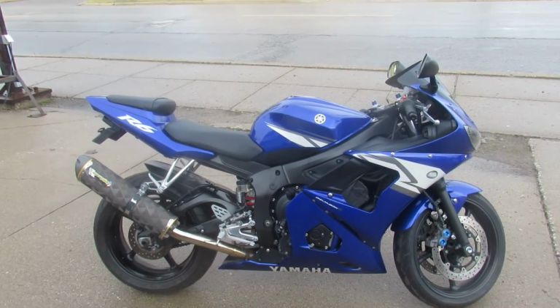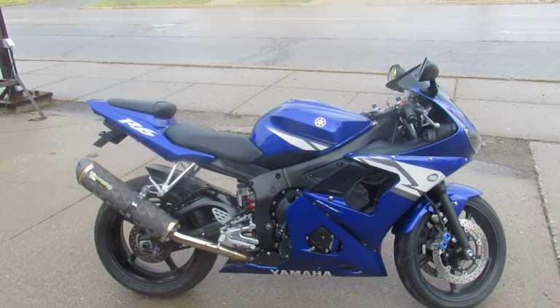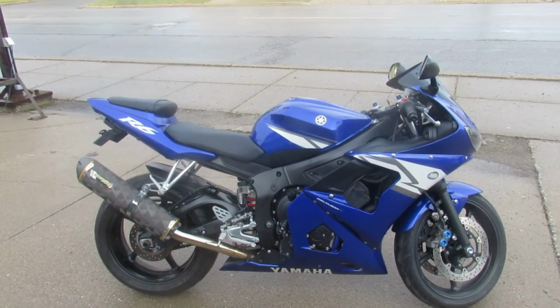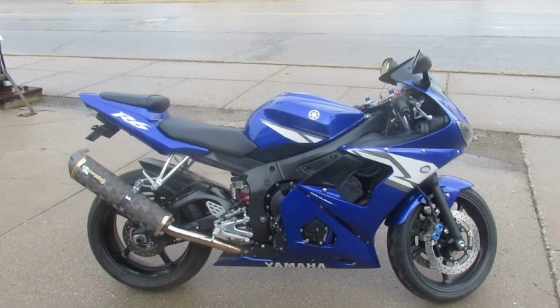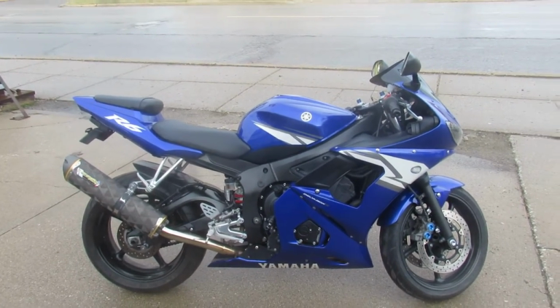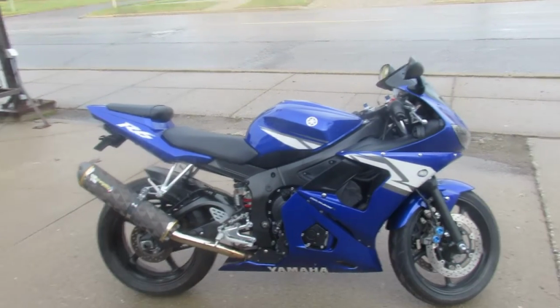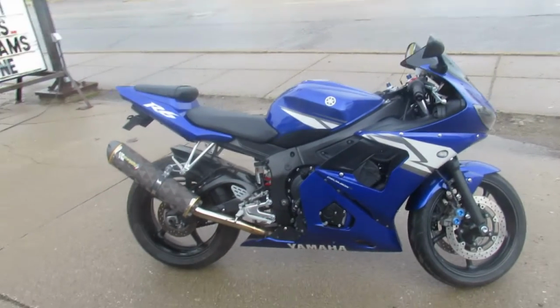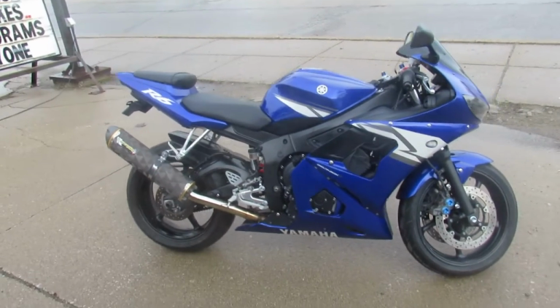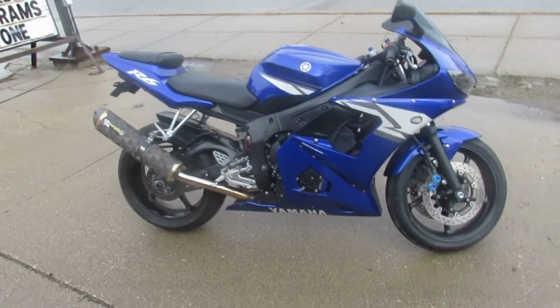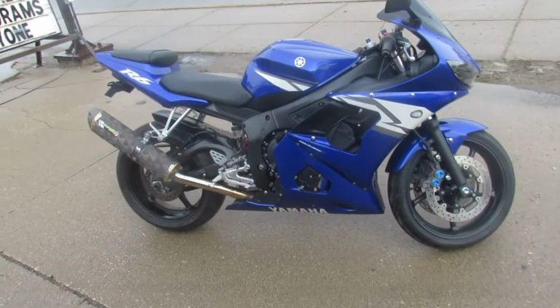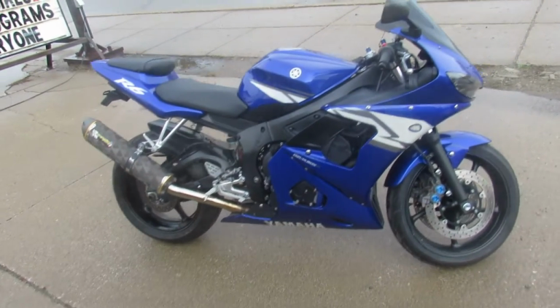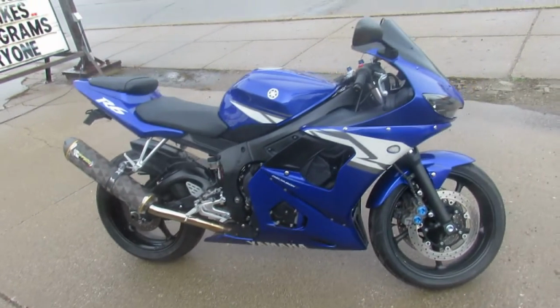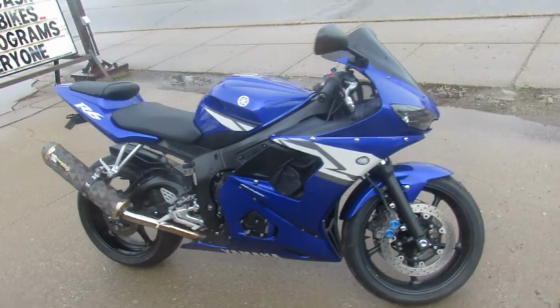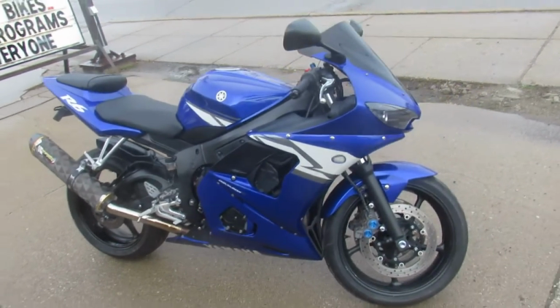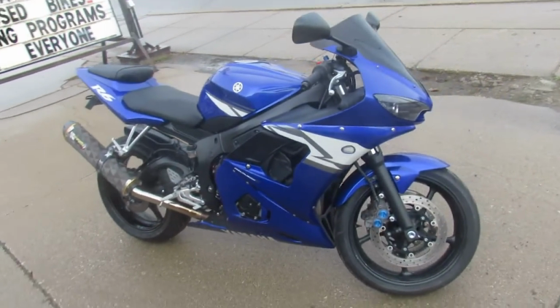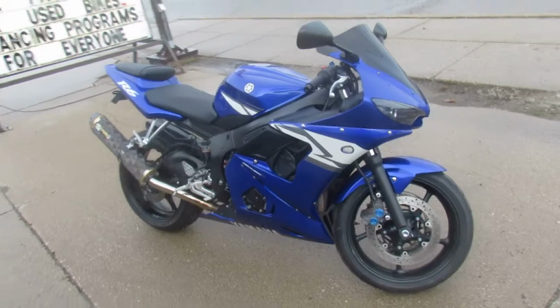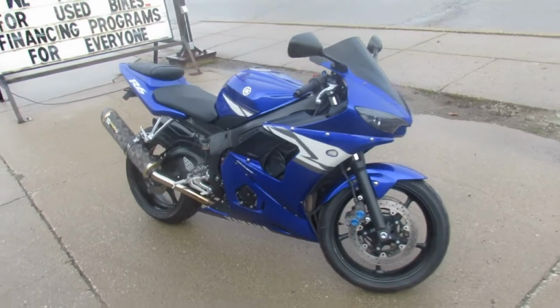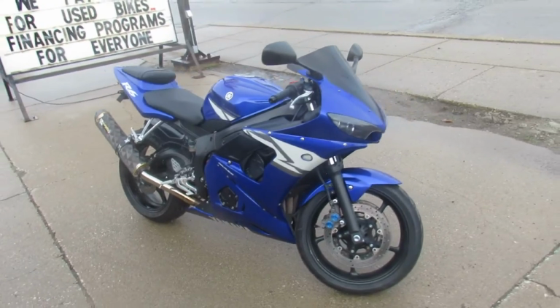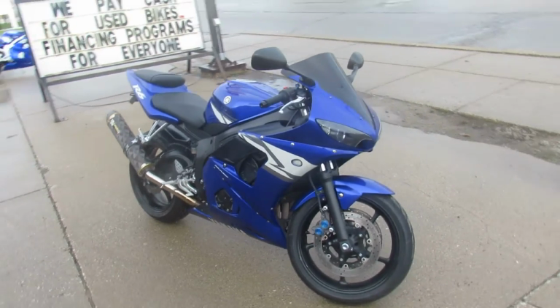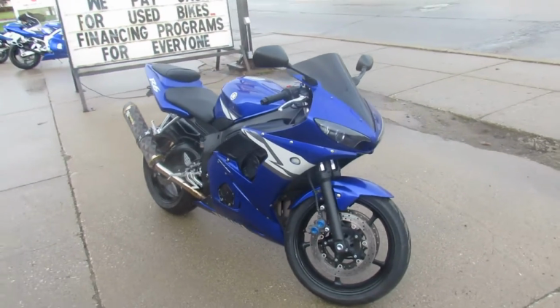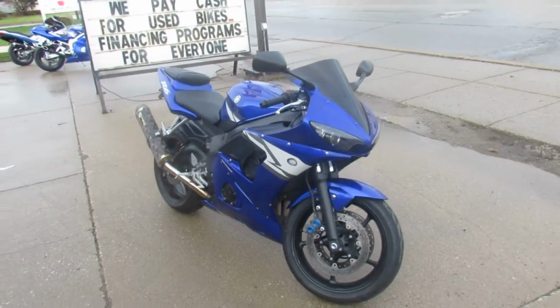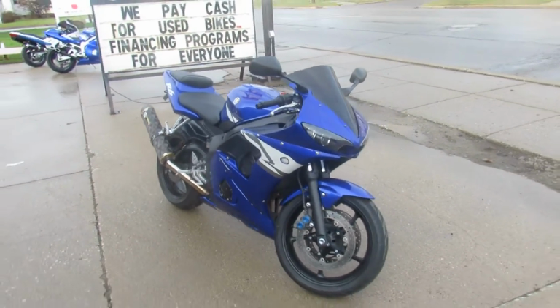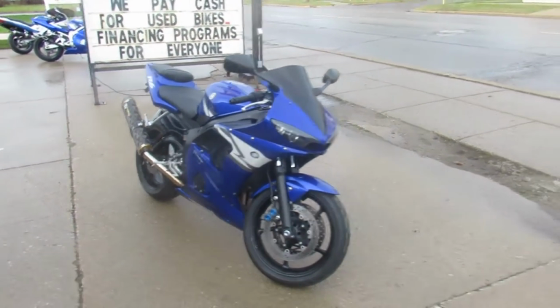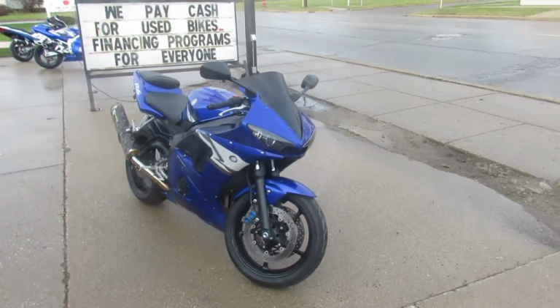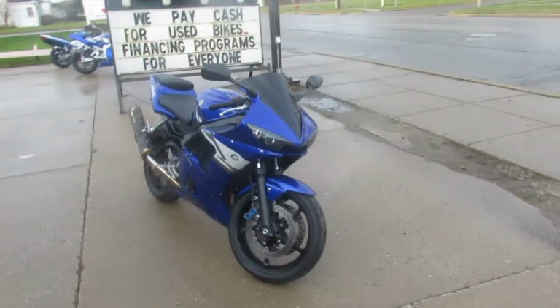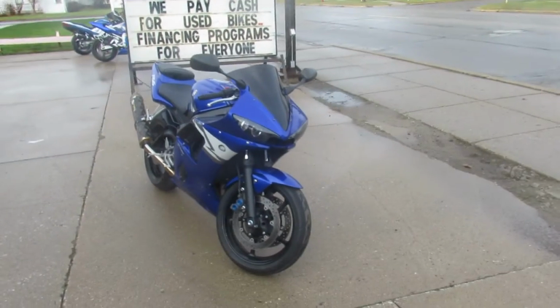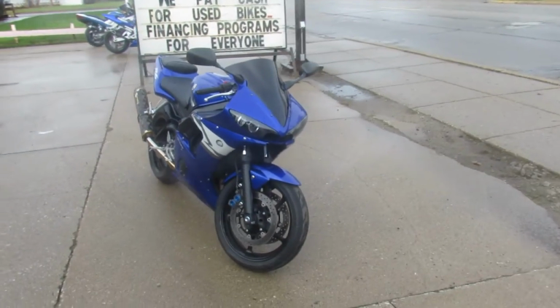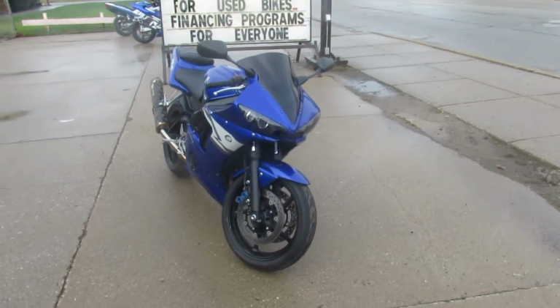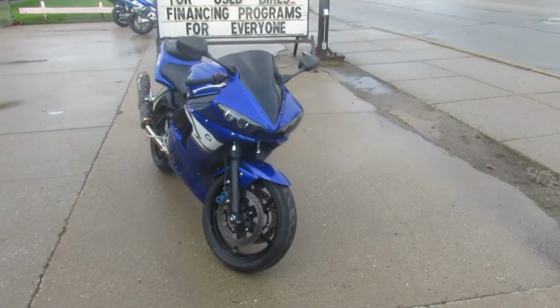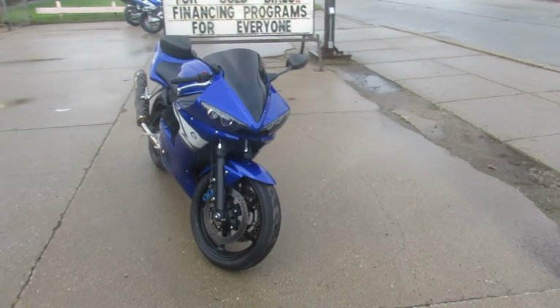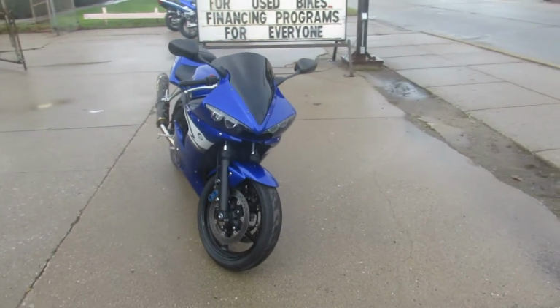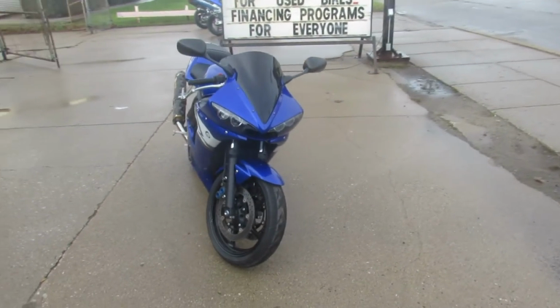Hey guys, ApprovalPowerSports.com here, doing some more videos on some sport bikes we just got in. We were loading up on these sport bikes. Over 100 pre-owned sport bikes available.